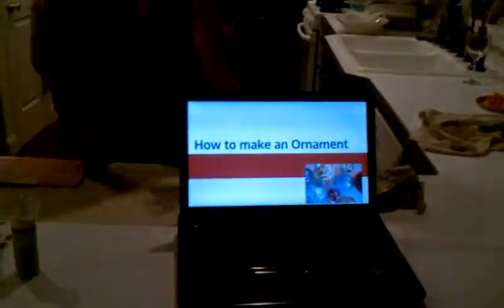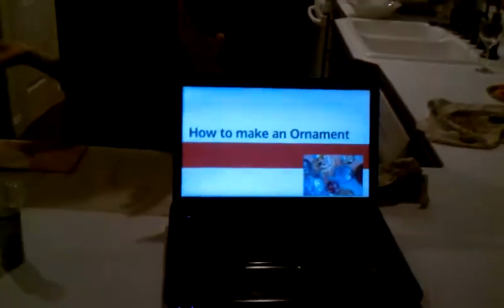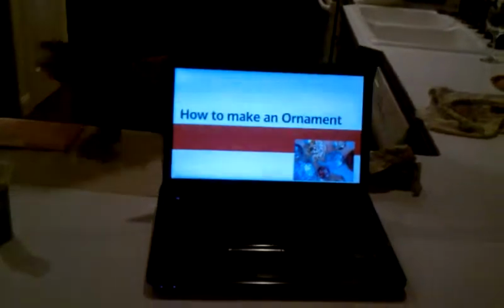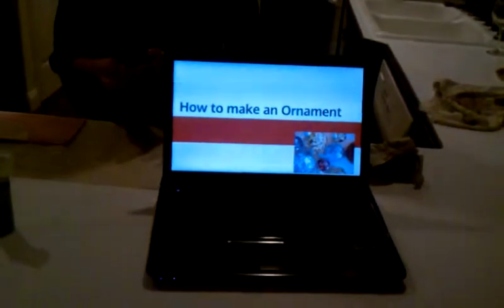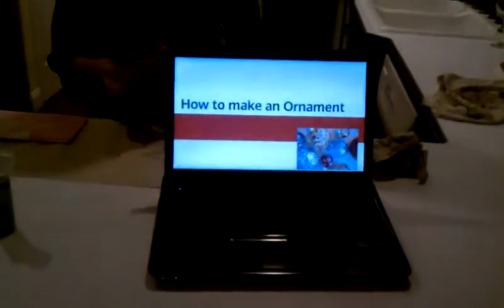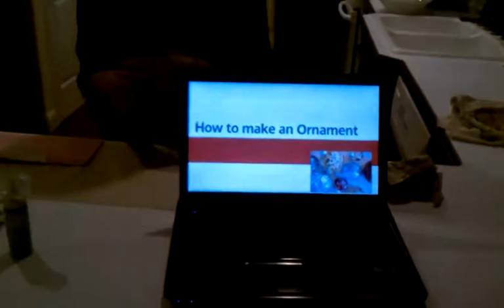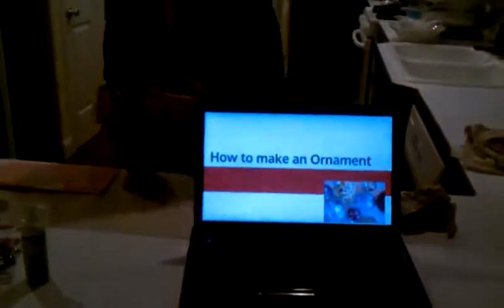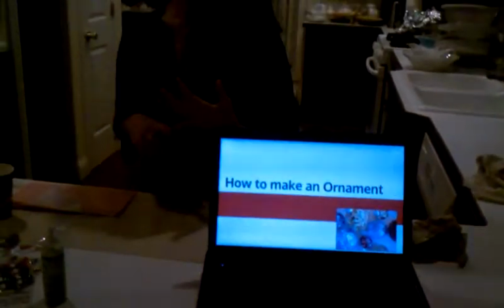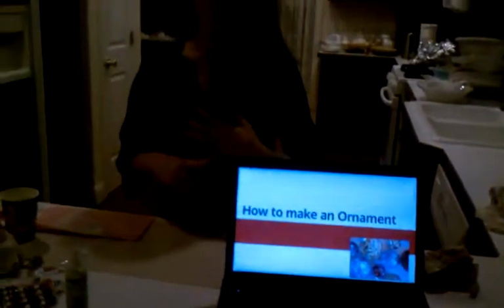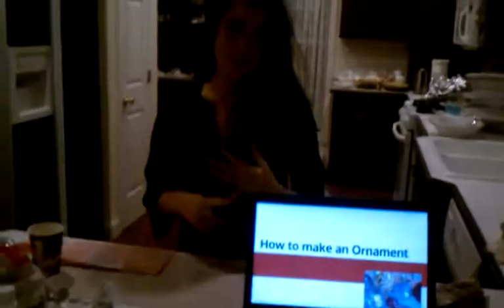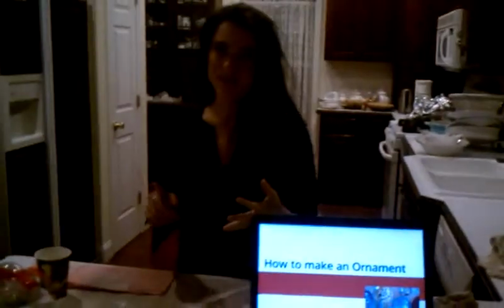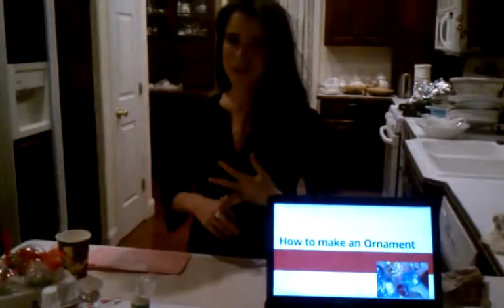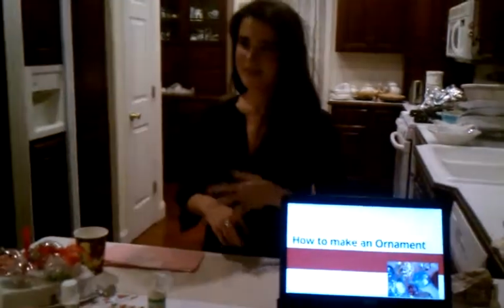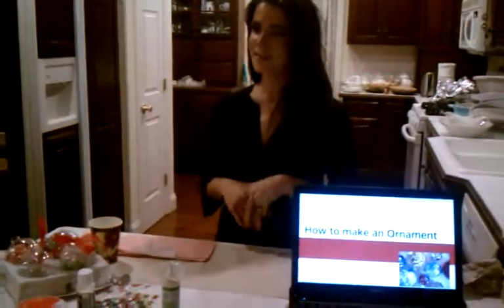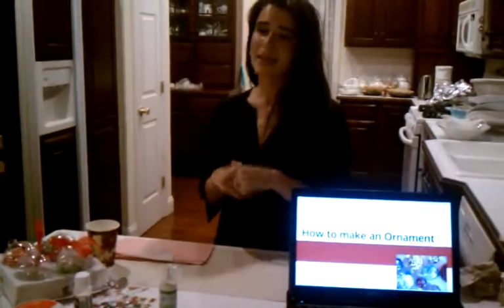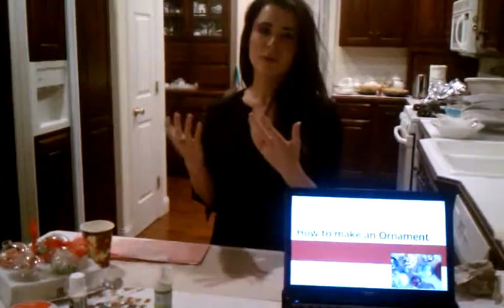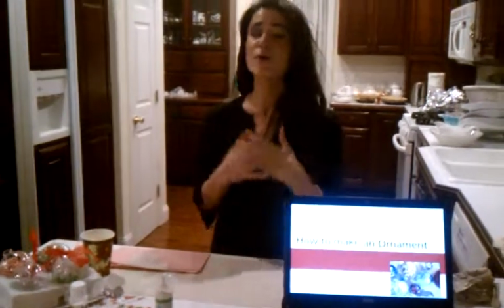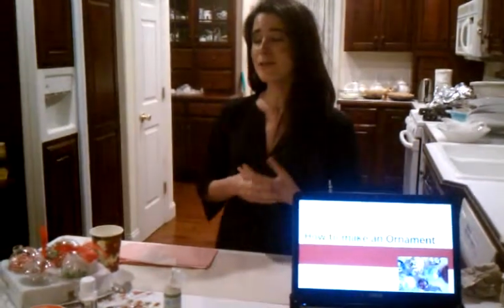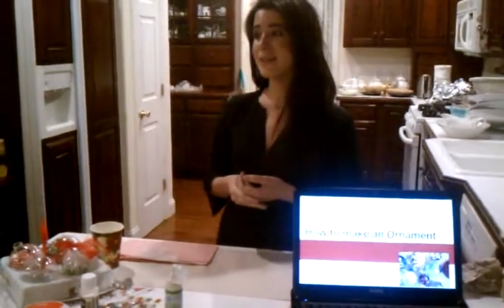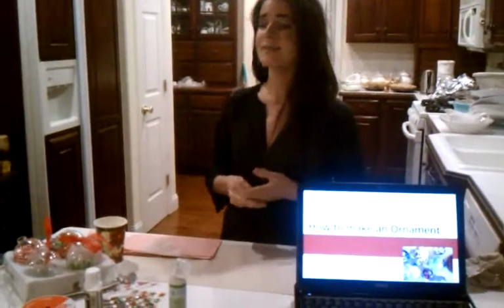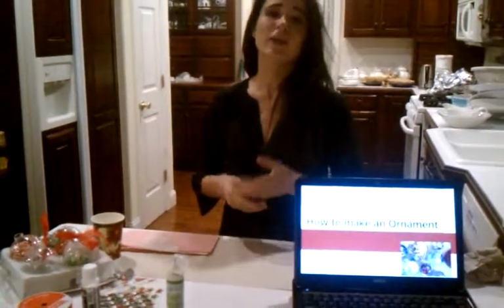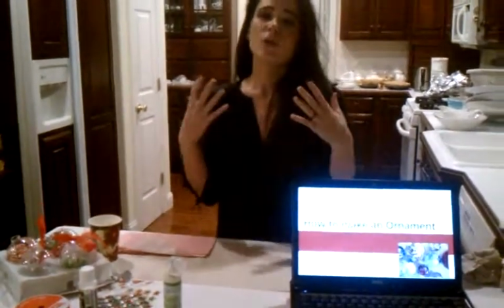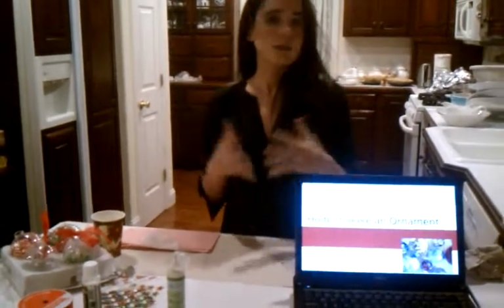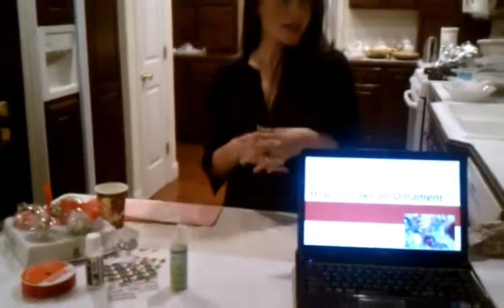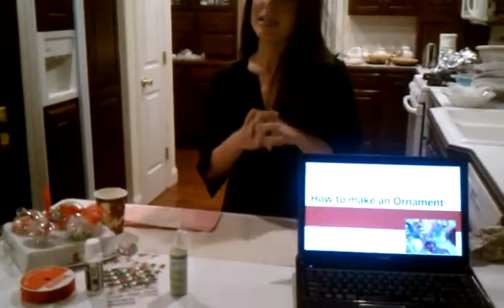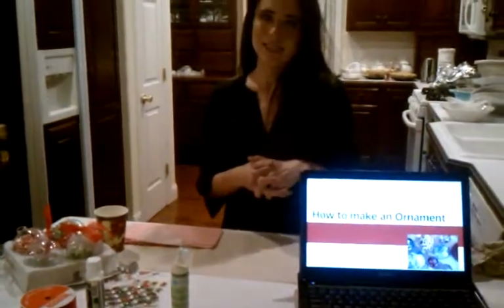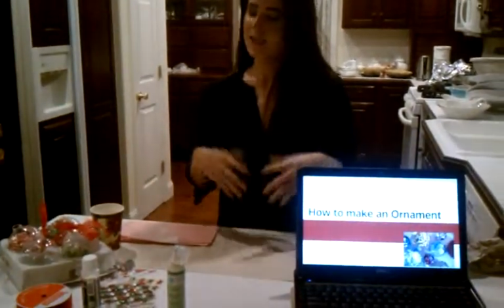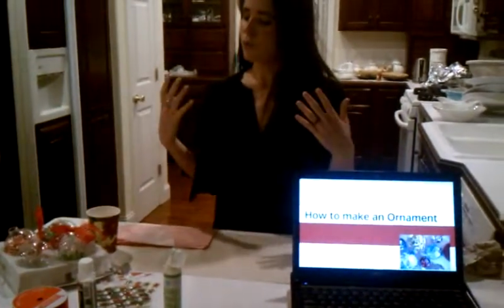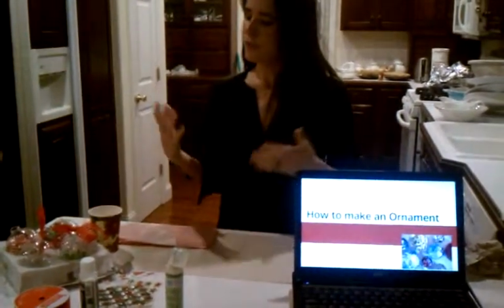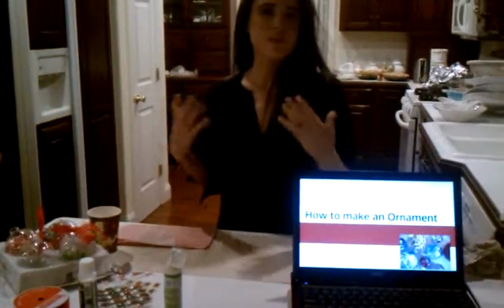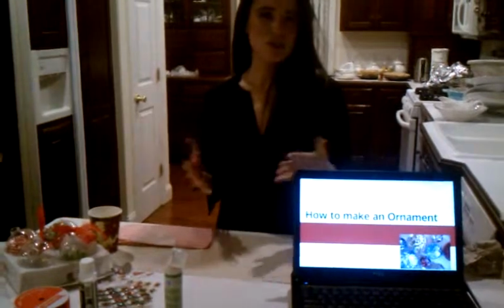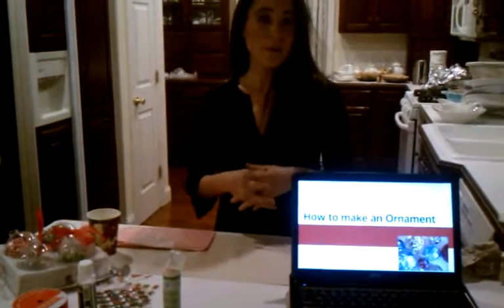I learned how to make my ornaments from watching Martha Stewart videos and YouTube videos, and I also incorporated my own special techniques to make it really quick and easy — really great for everyone to do at home.